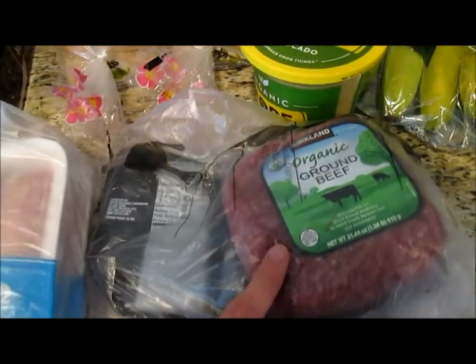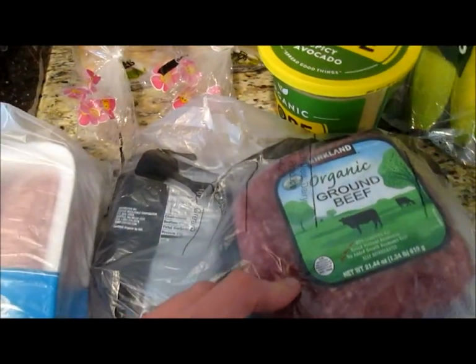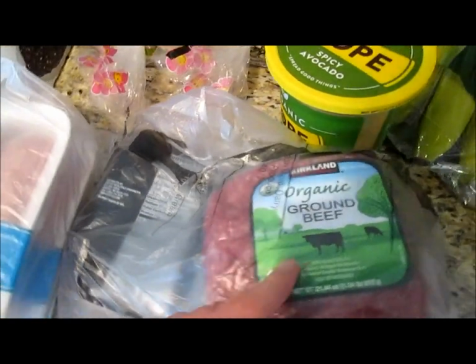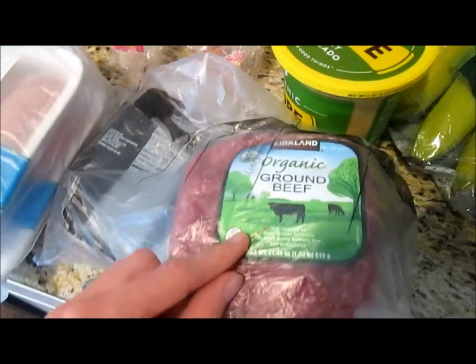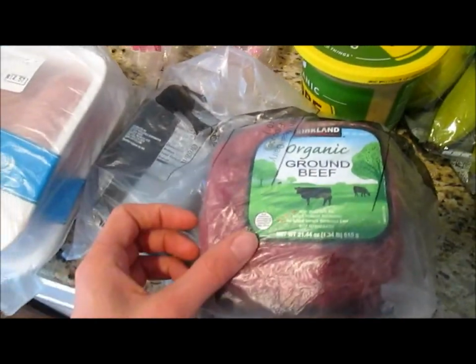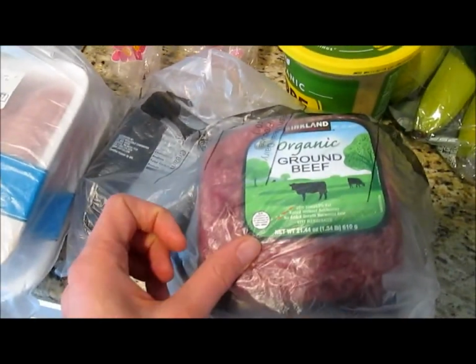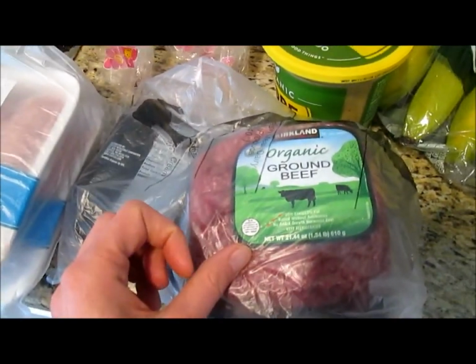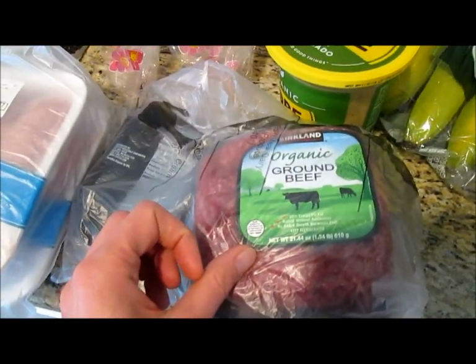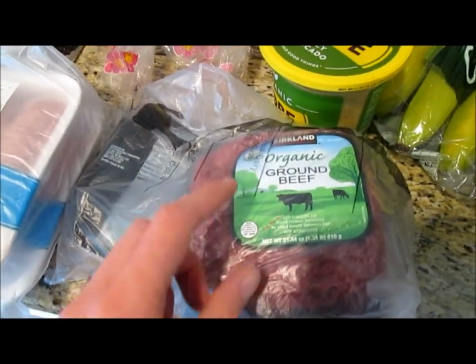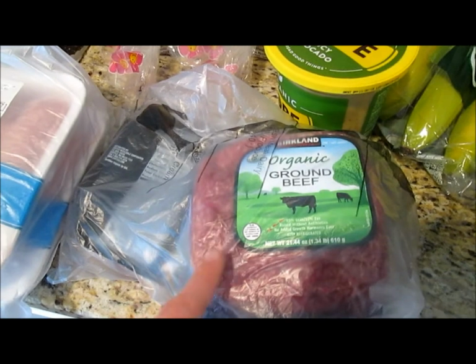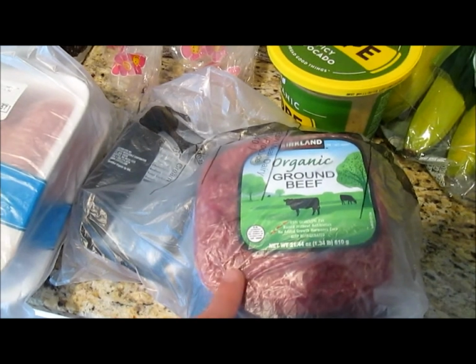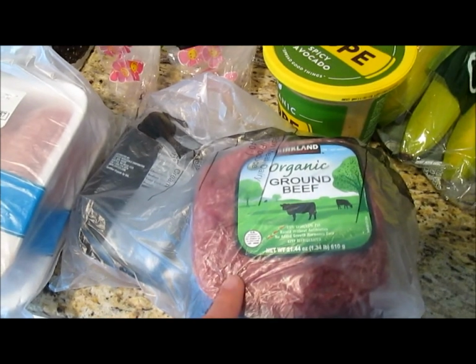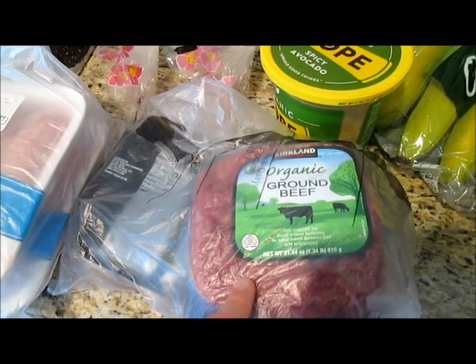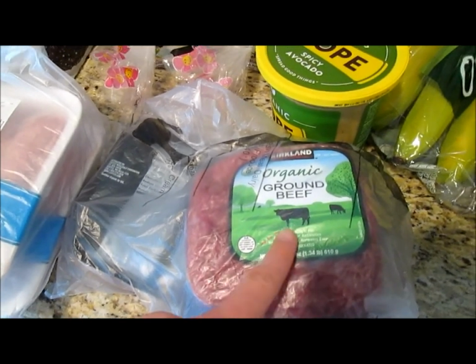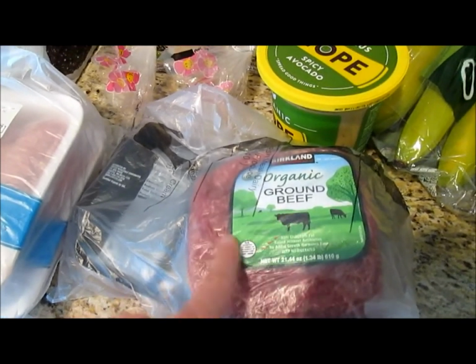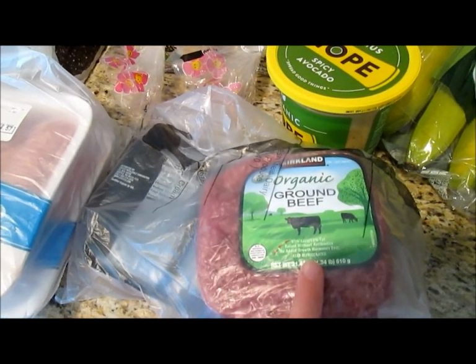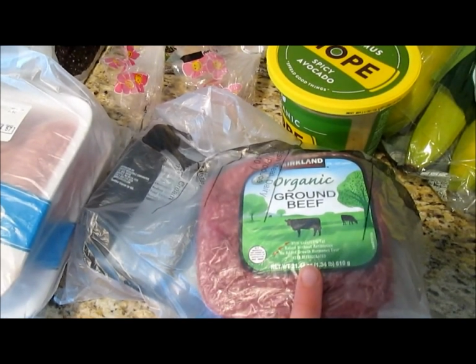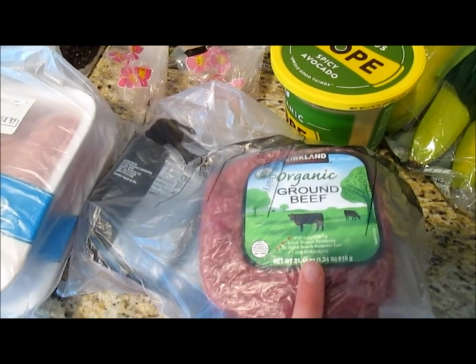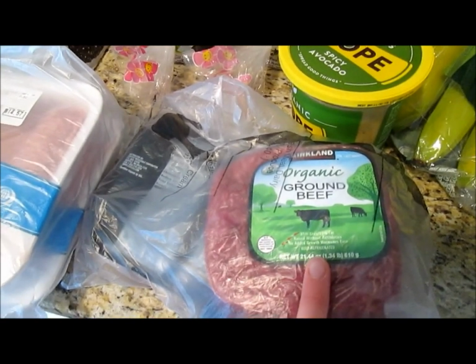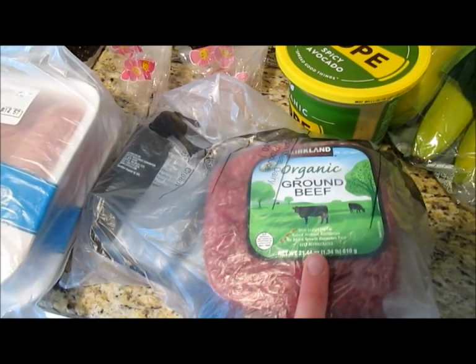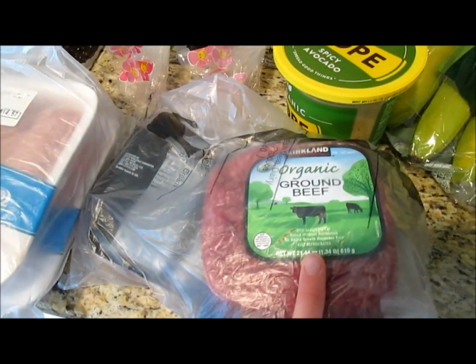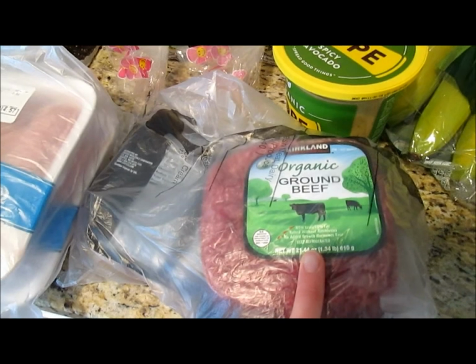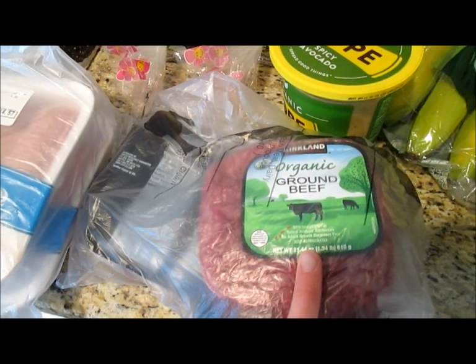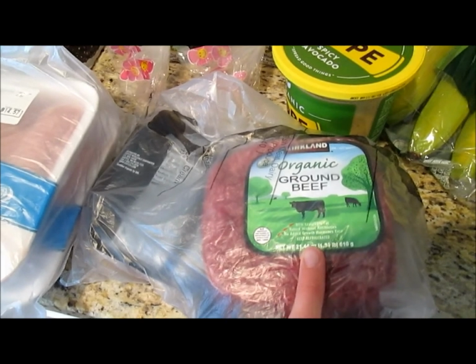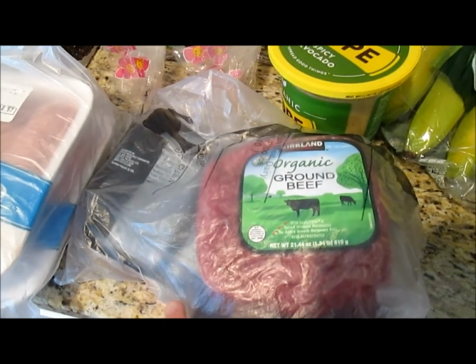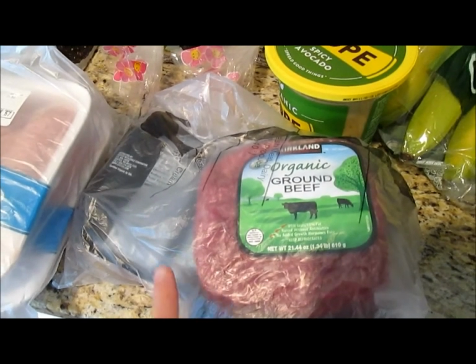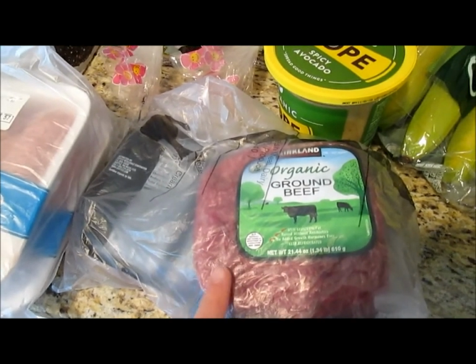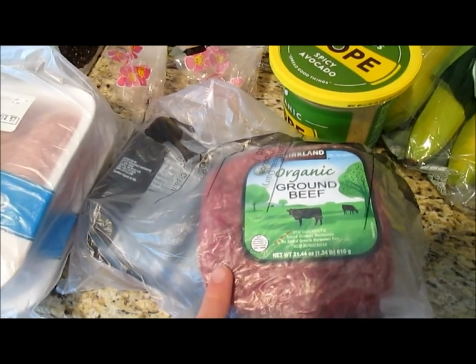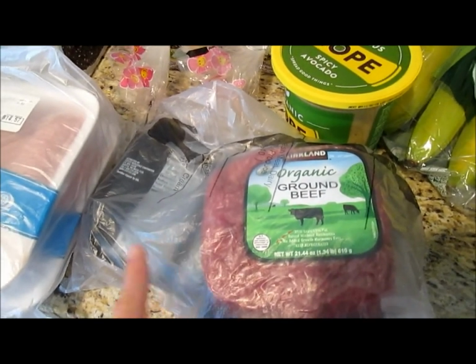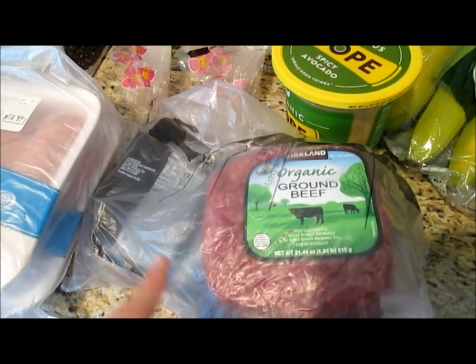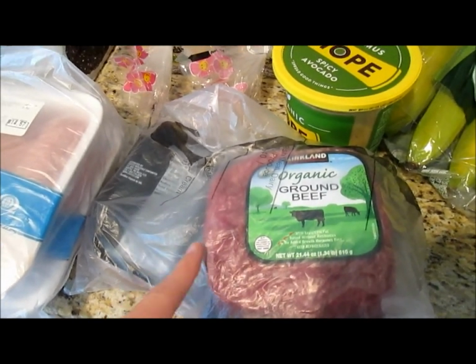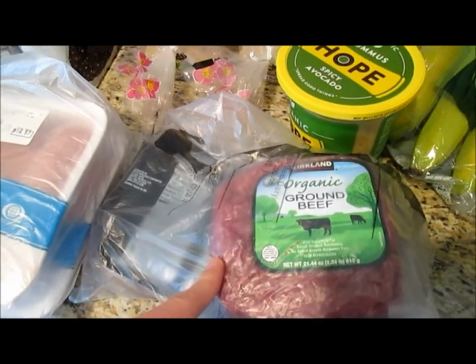I also got the organic ground beef. This is the one that I like. It comes with three packages and I divide them up into three, which is a little bit less than a half pound each. So we get nine dinners out of this.